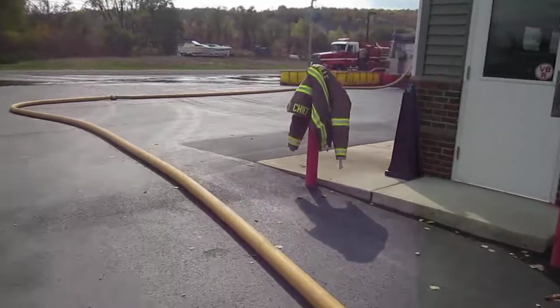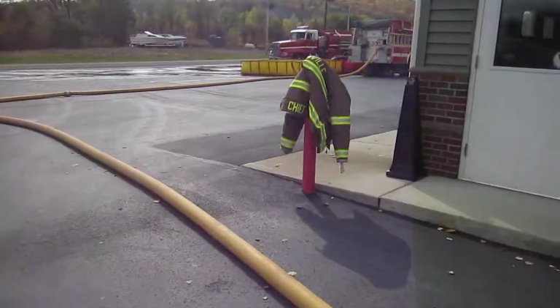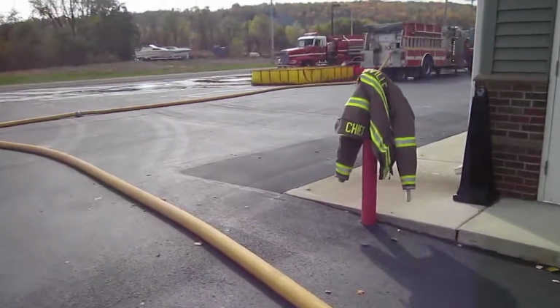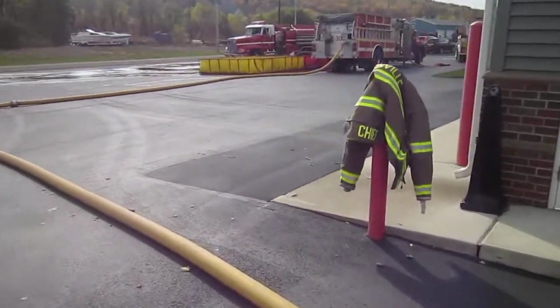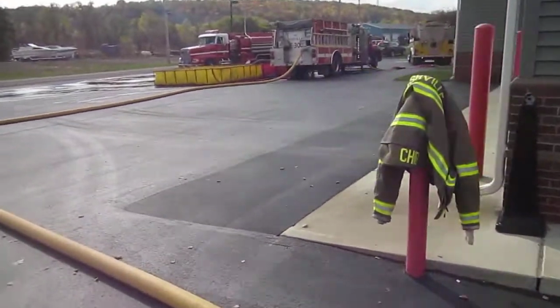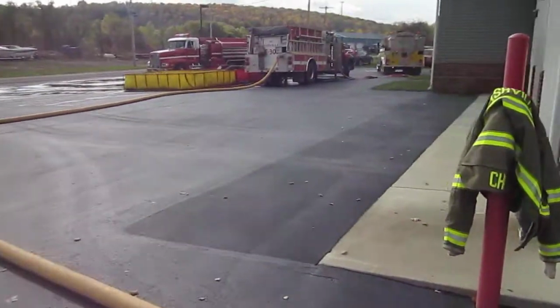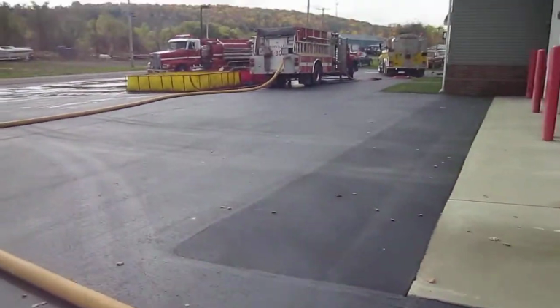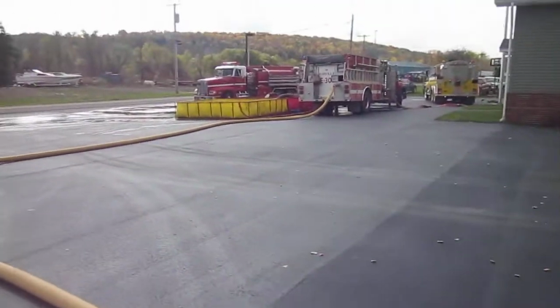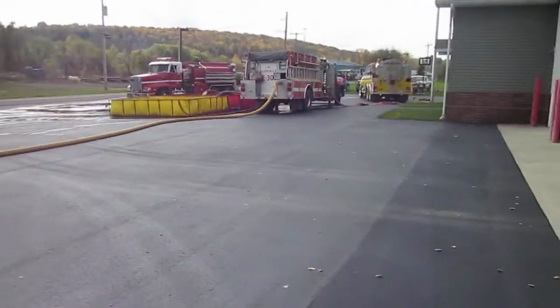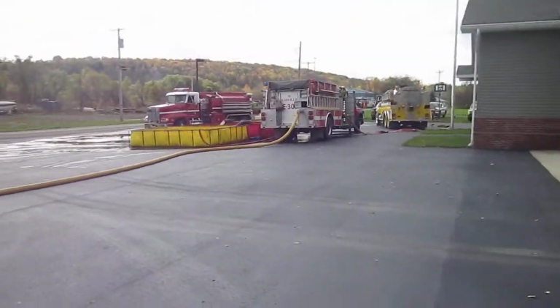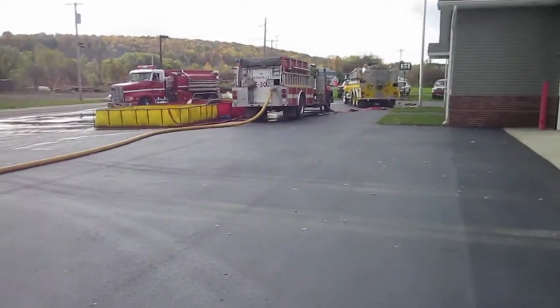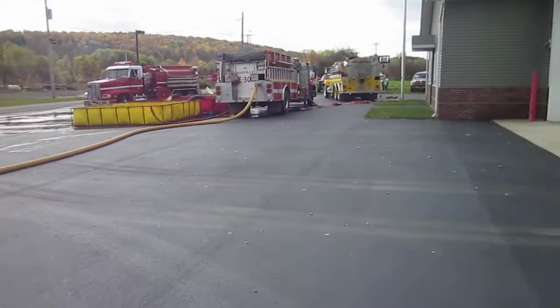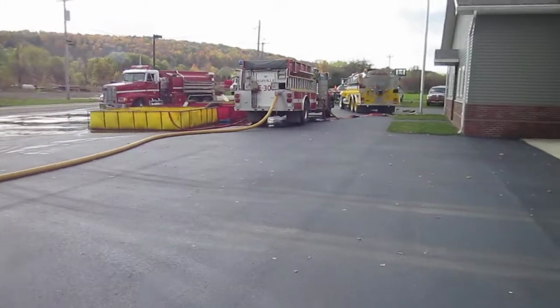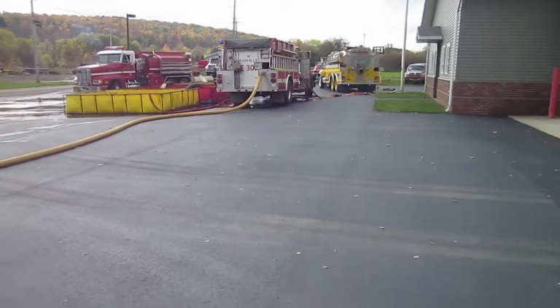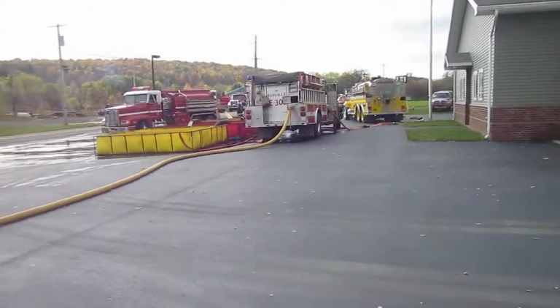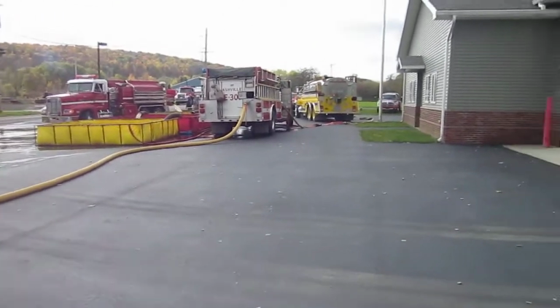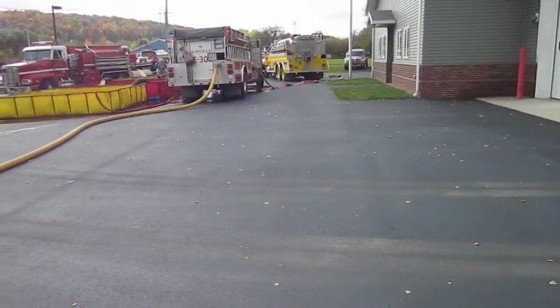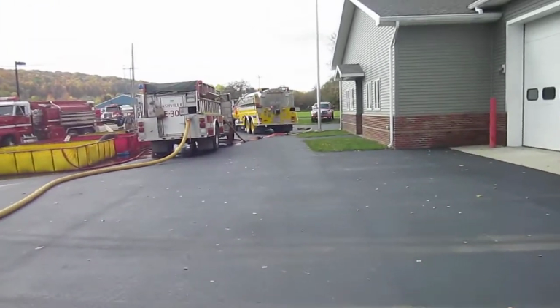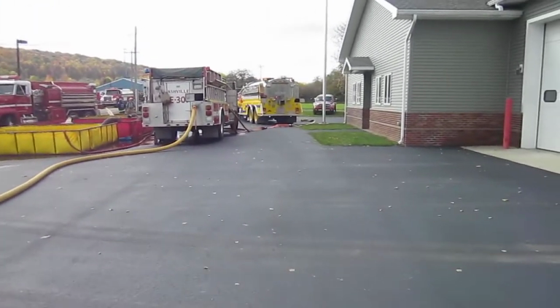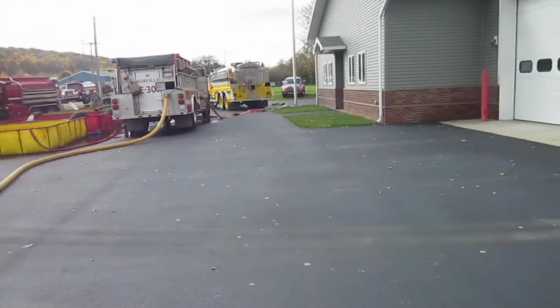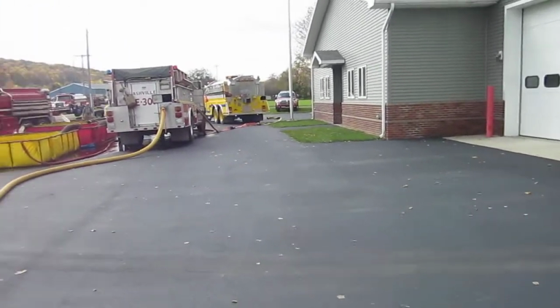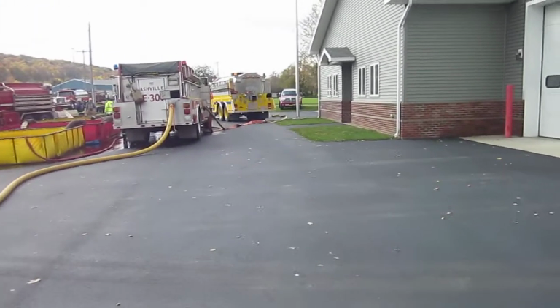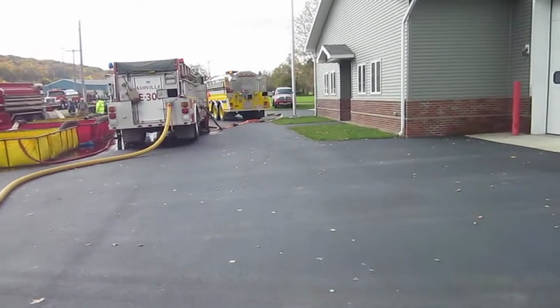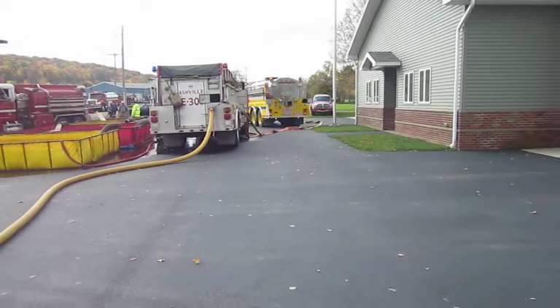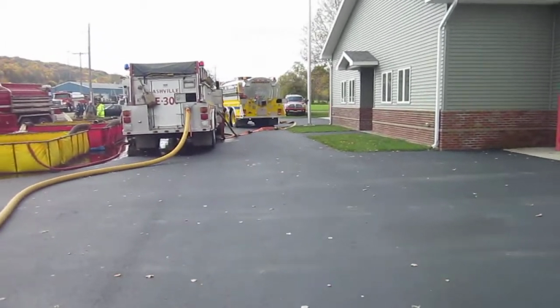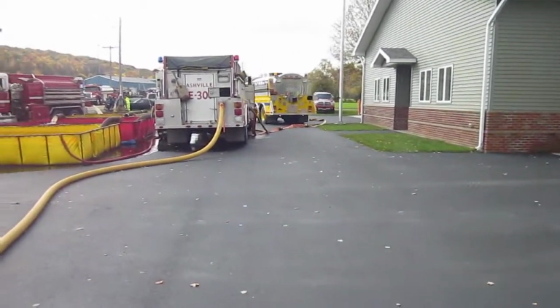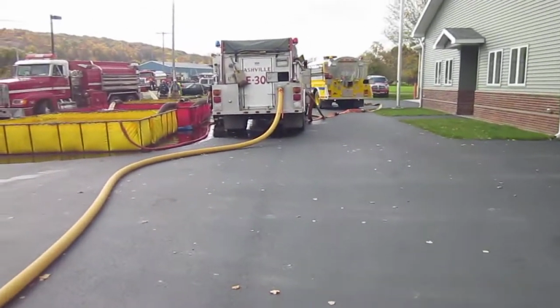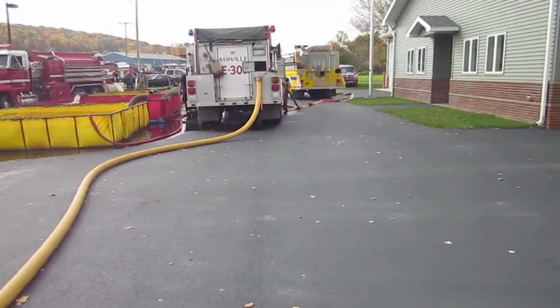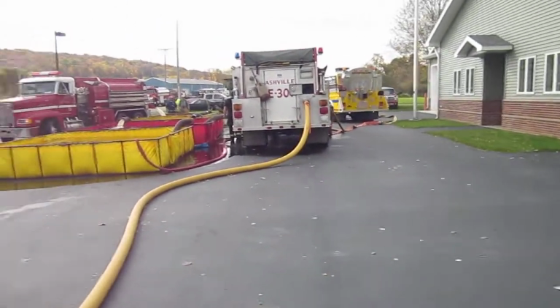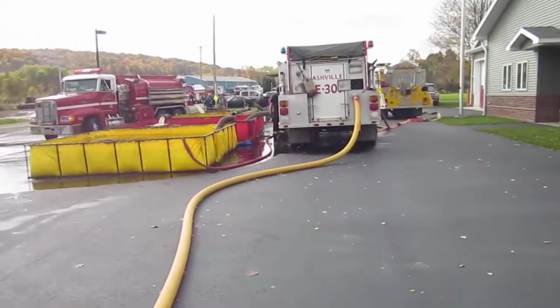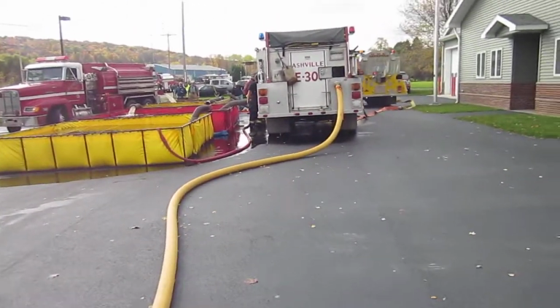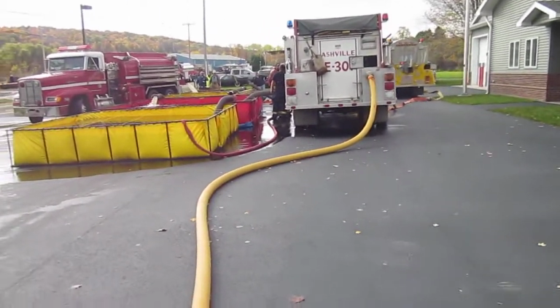Coming around front, engine 301 is the attack pumper, or supply pumper. That Panama tanker is a nurse tanker for right now, although they're going to cut and go — we've transitioned to dump tanks.